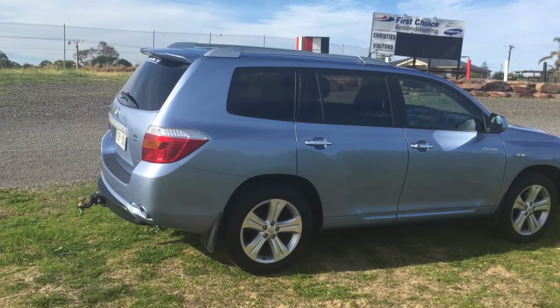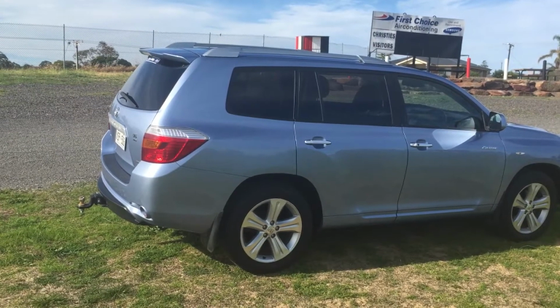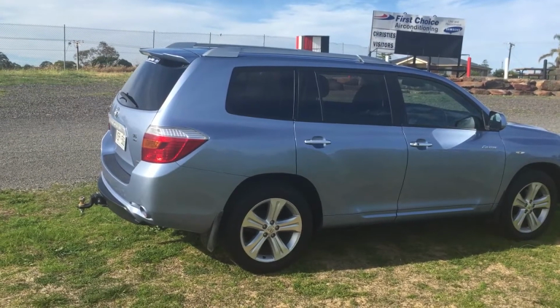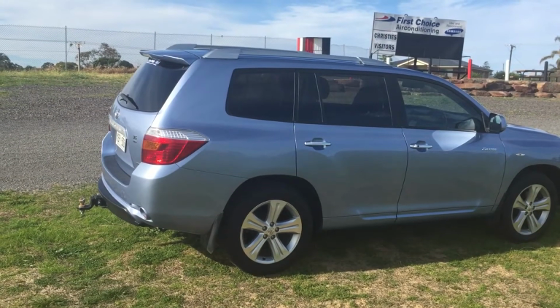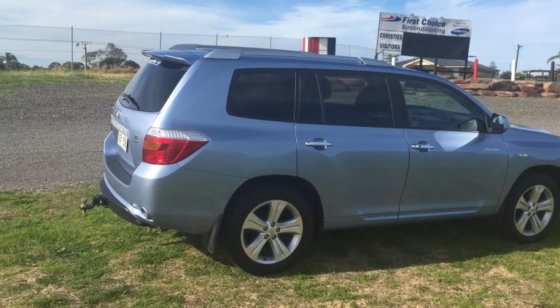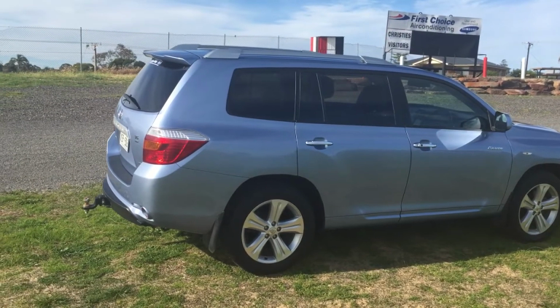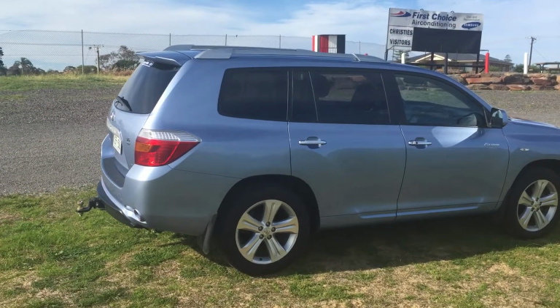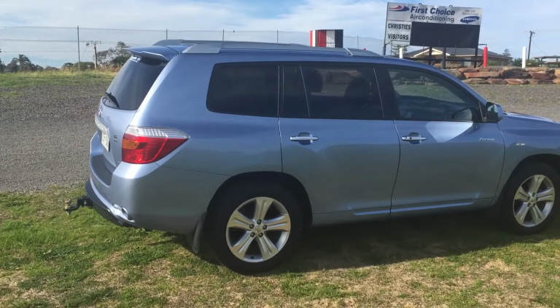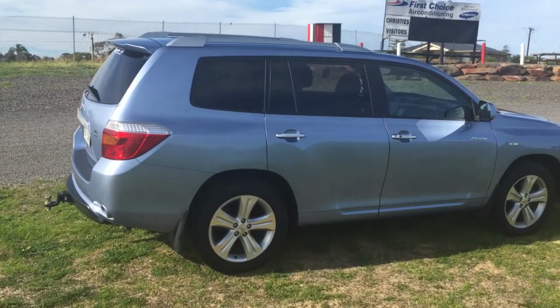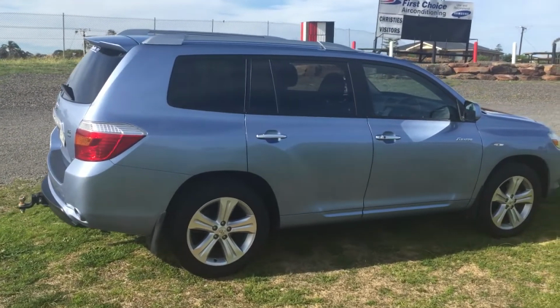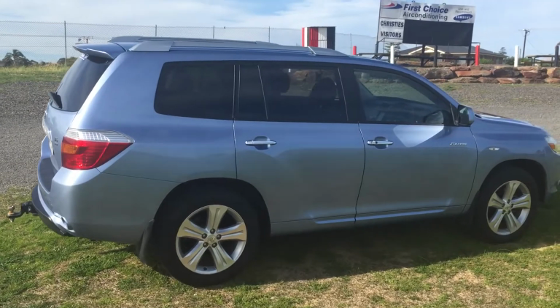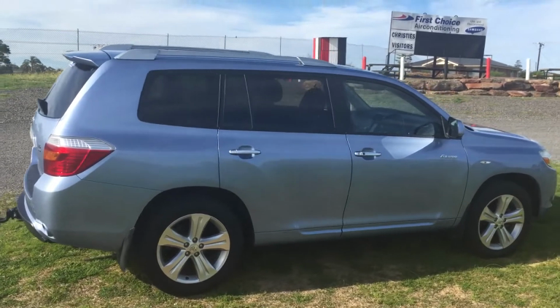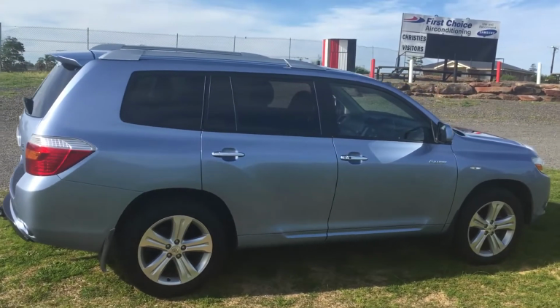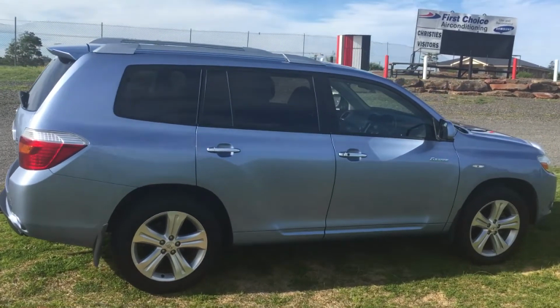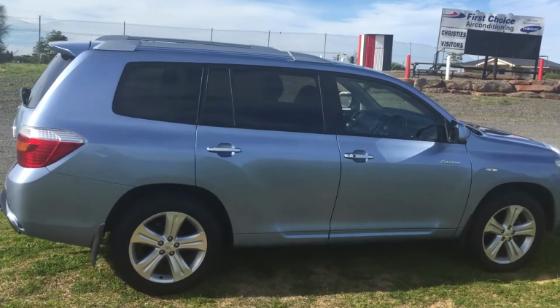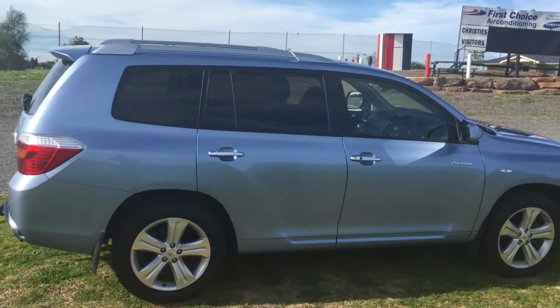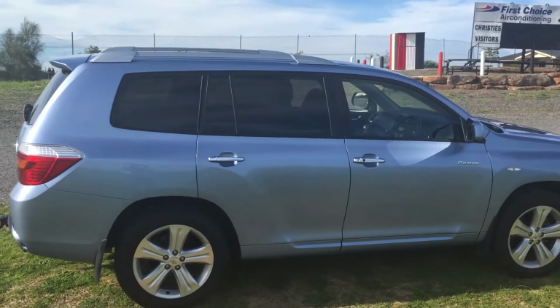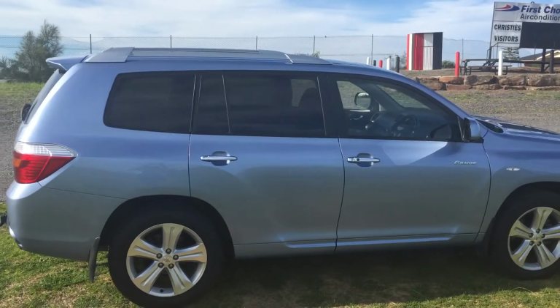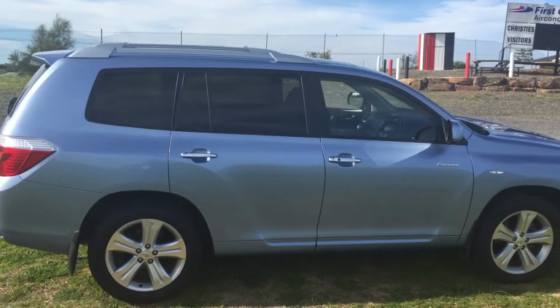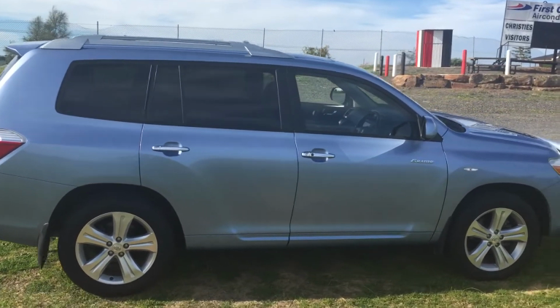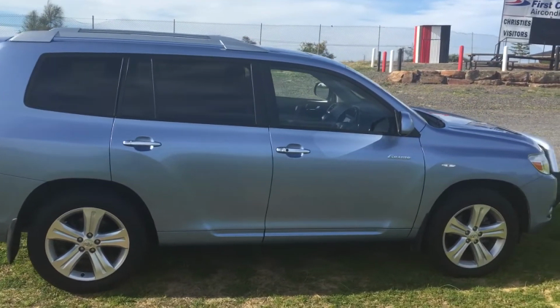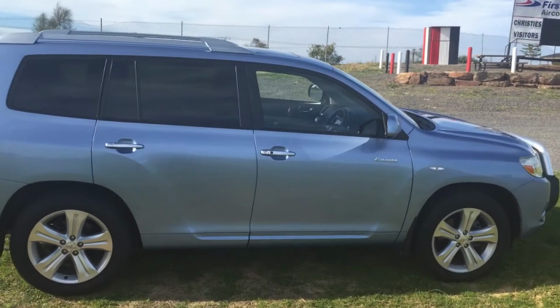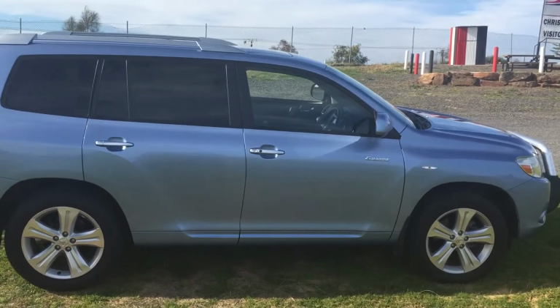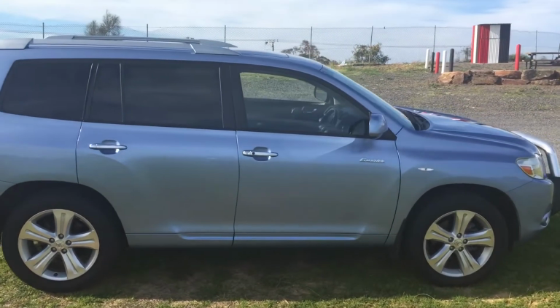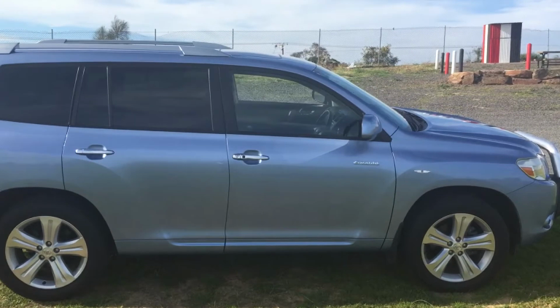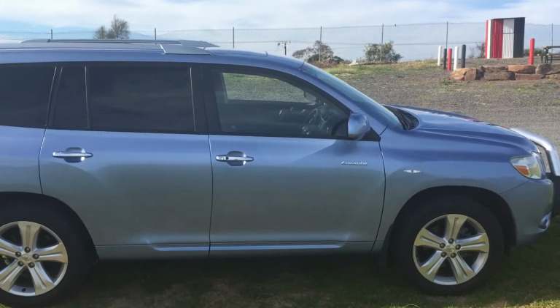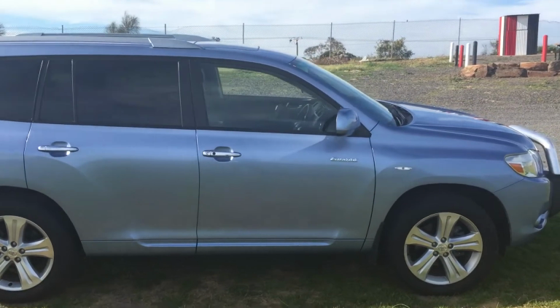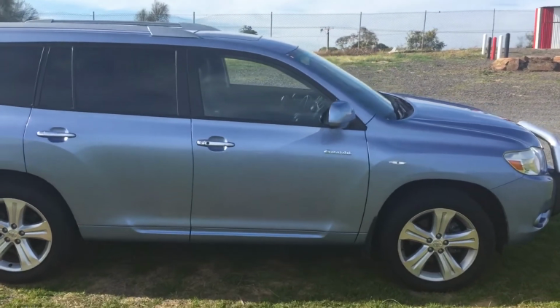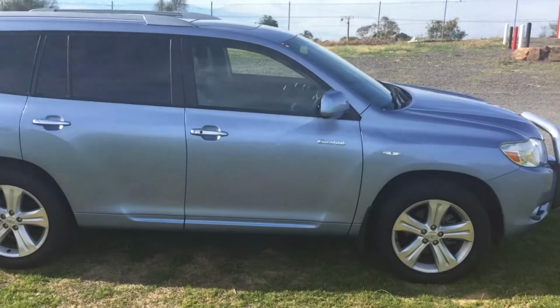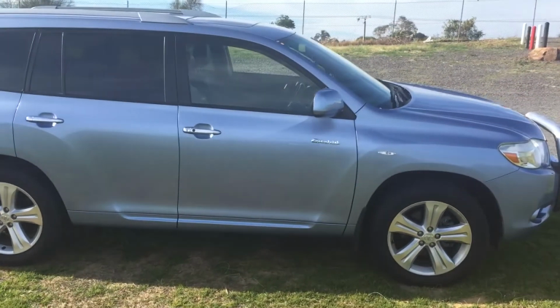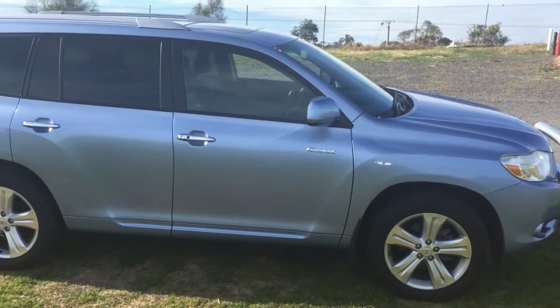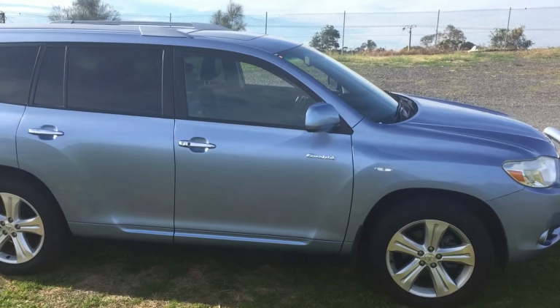Hi Jane, Leith here from Wayne Phyllis Automotive. Thanks for your inquiry on our Kluger. I'll speak to you later today, but Wednesday at 2 o'clock is absolutely perfect.